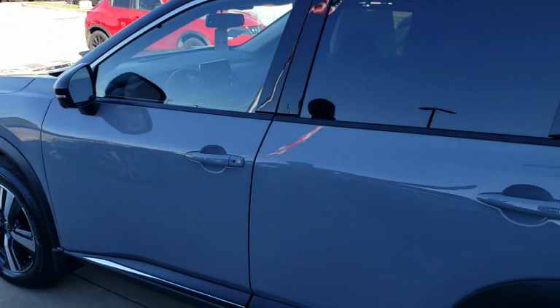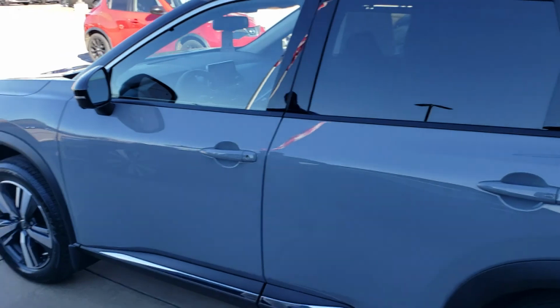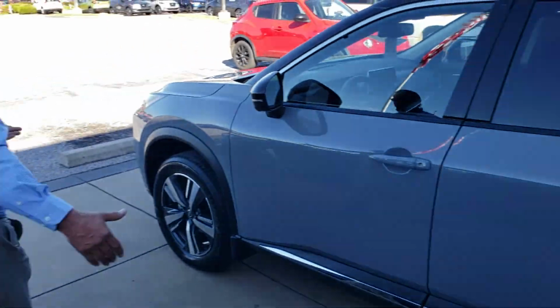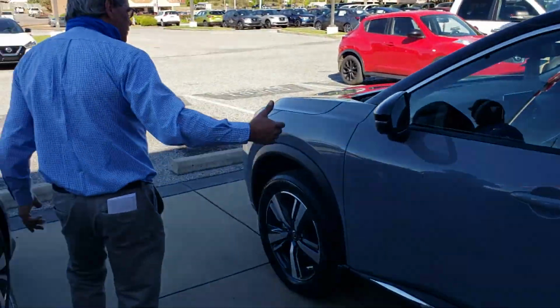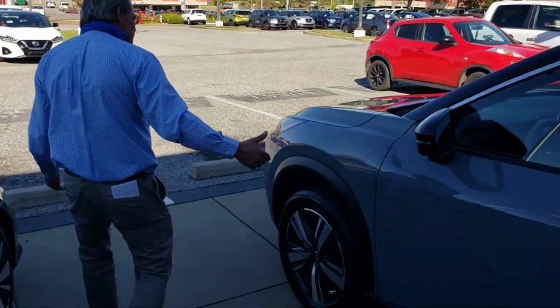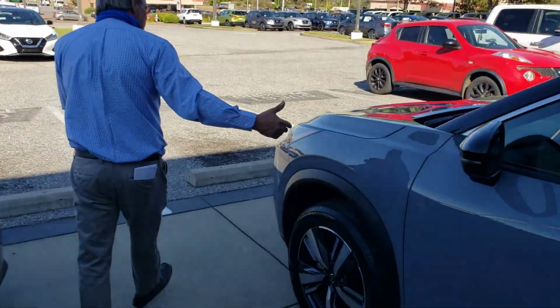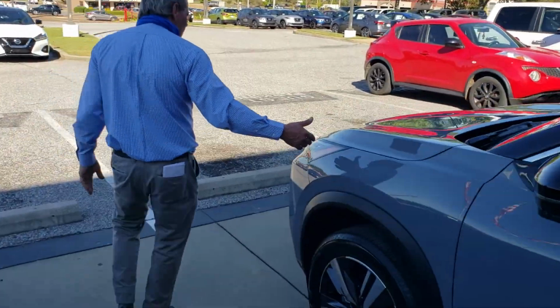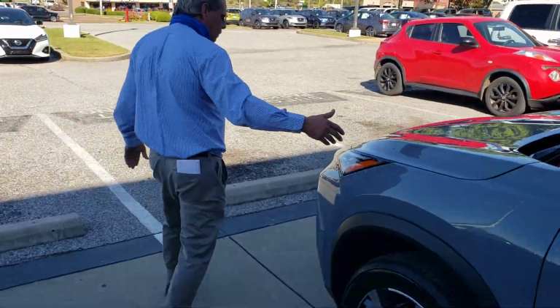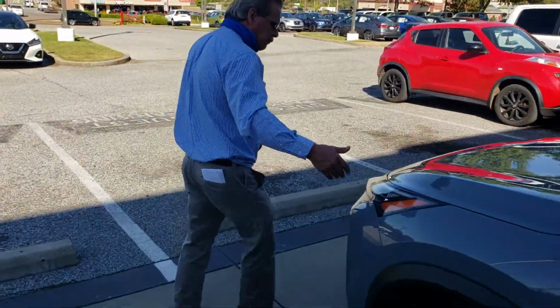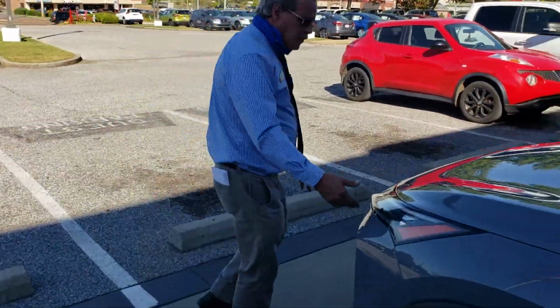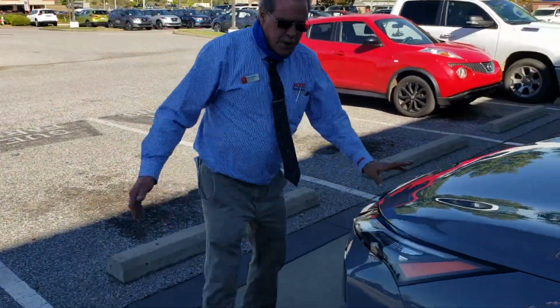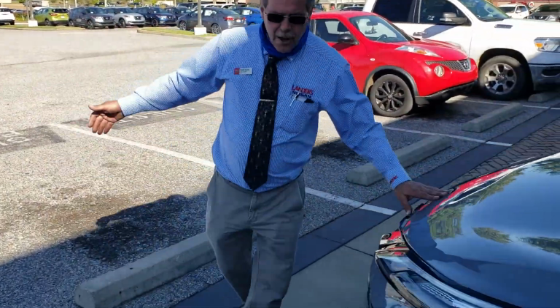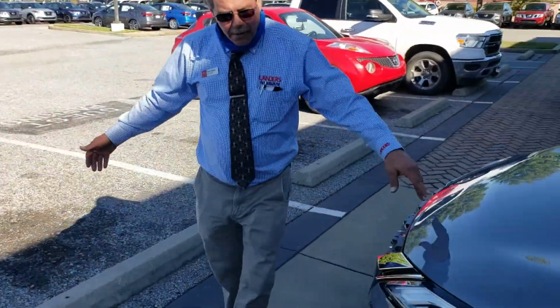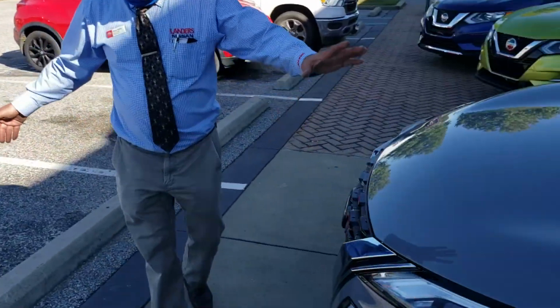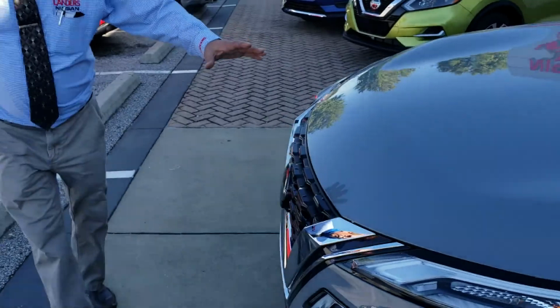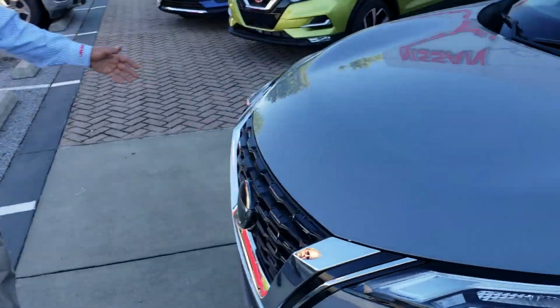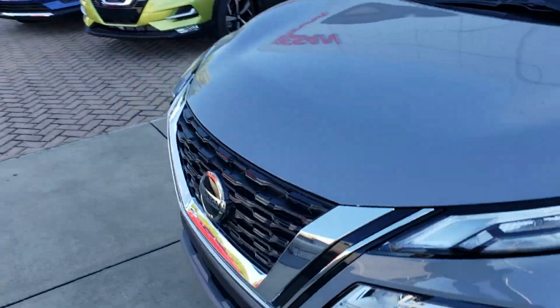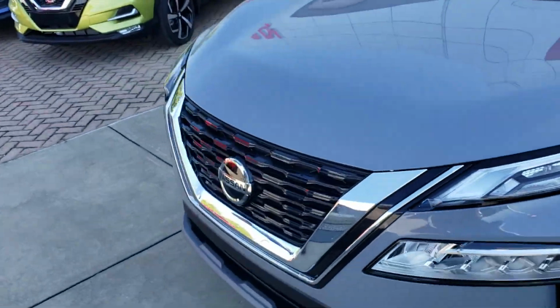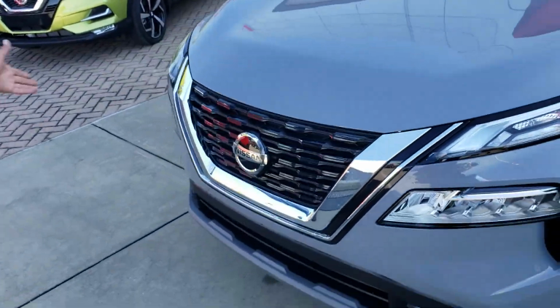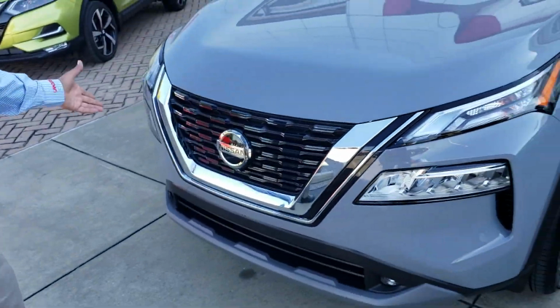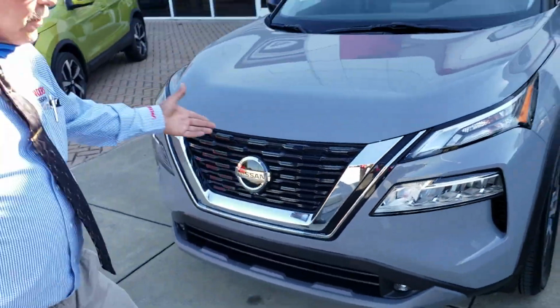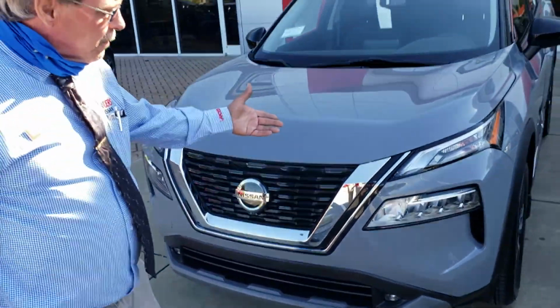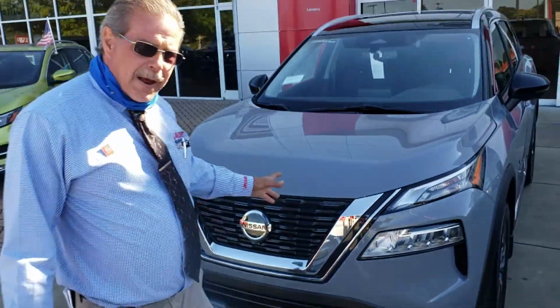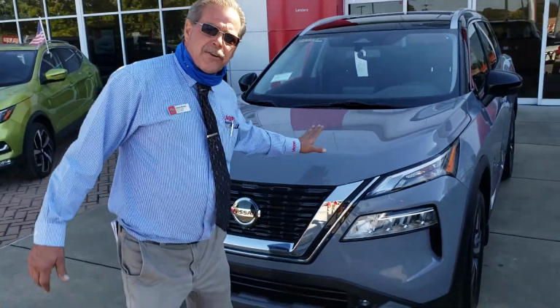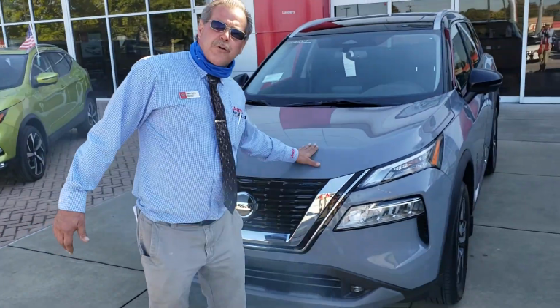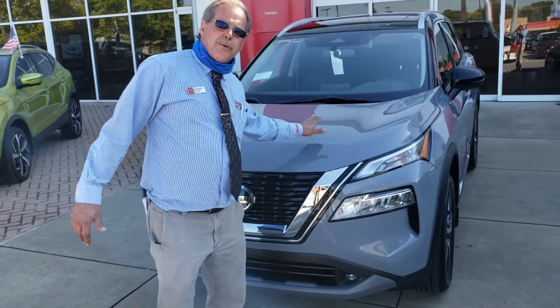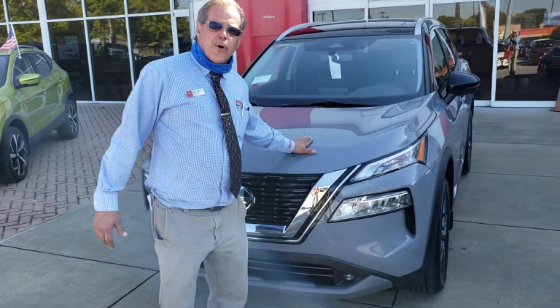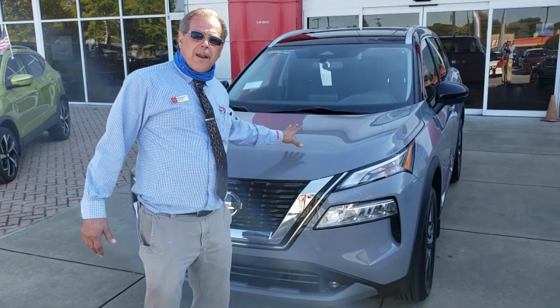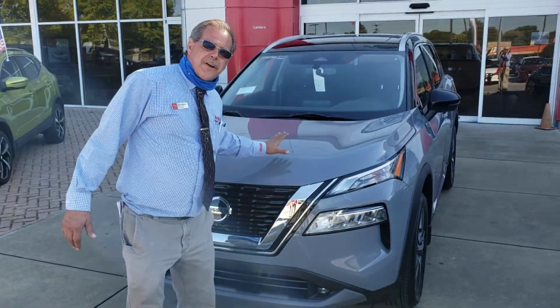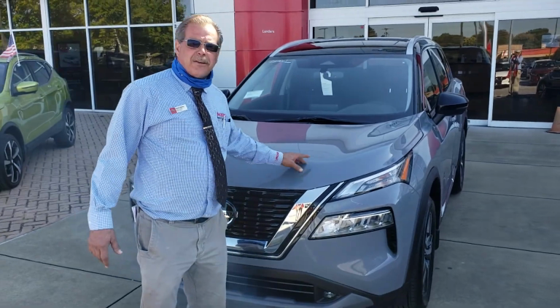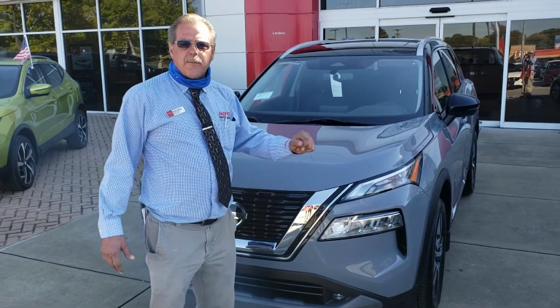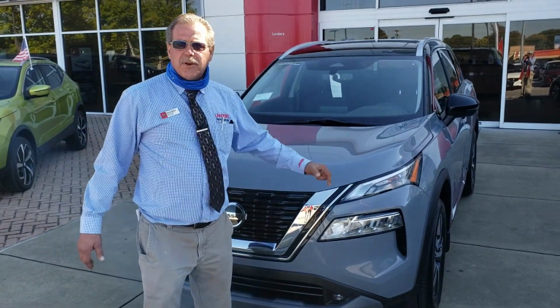Let me show you the front of it around here in a second. New front end design — it's a beautiful car. Come down here and see the new 2021s at Landers Nissan in South Haven, Mississippi.